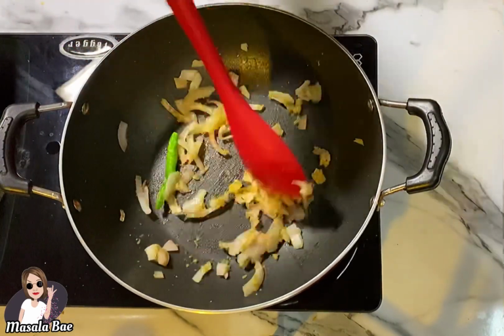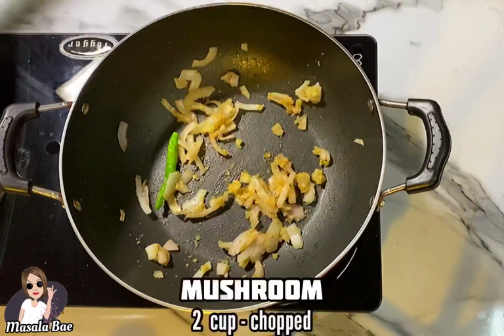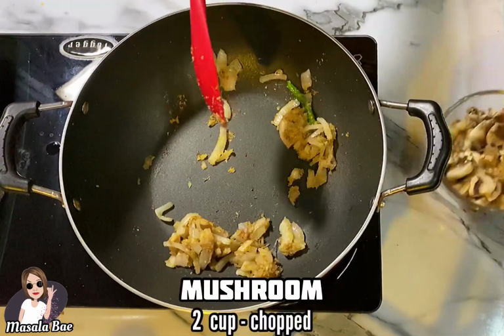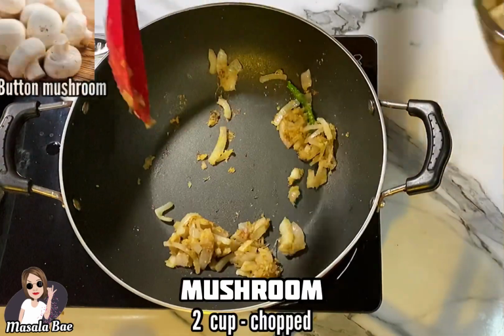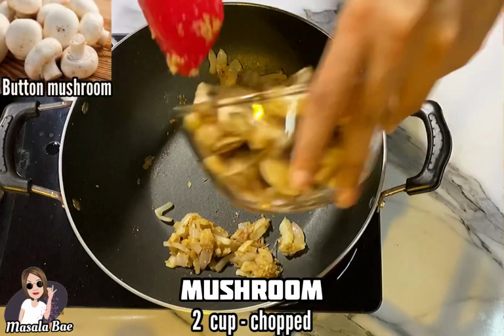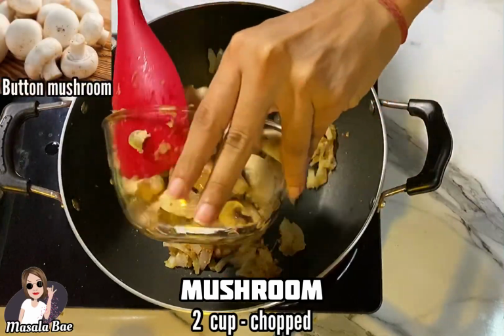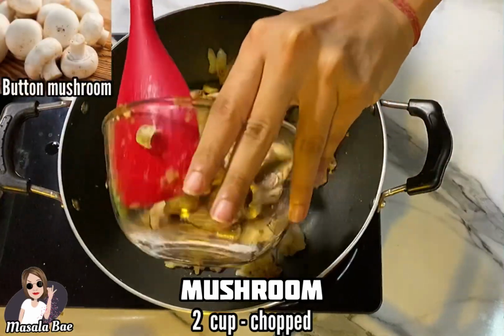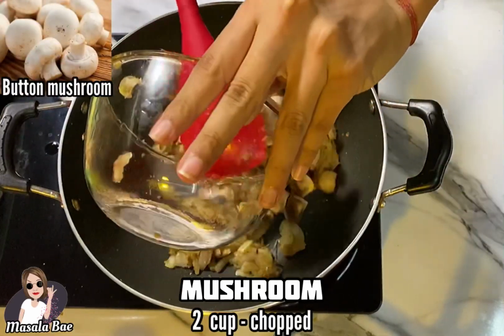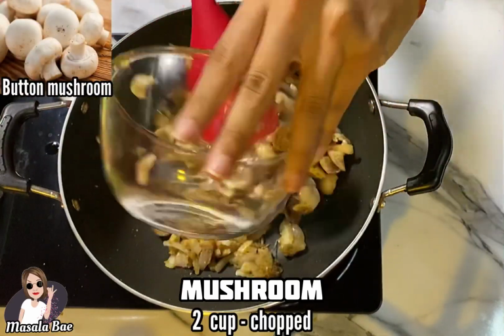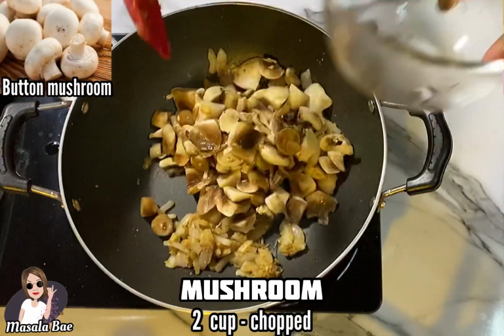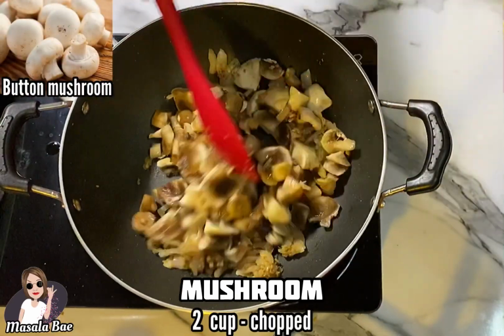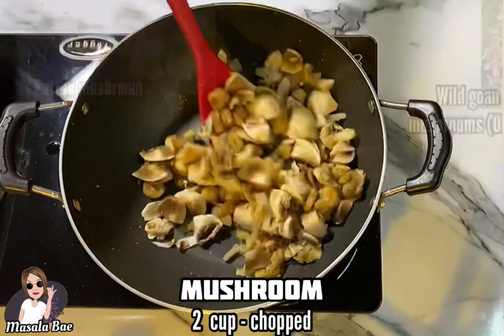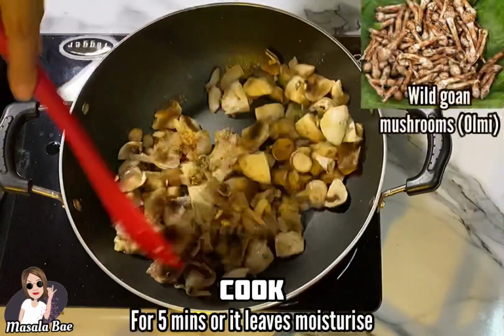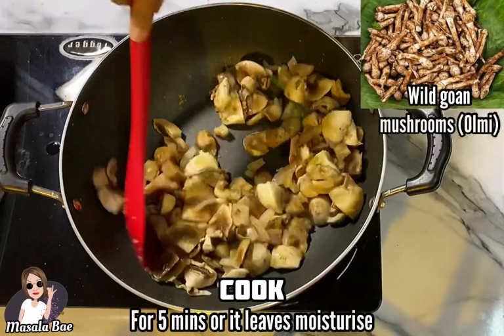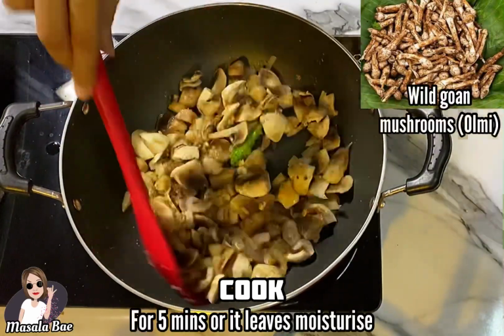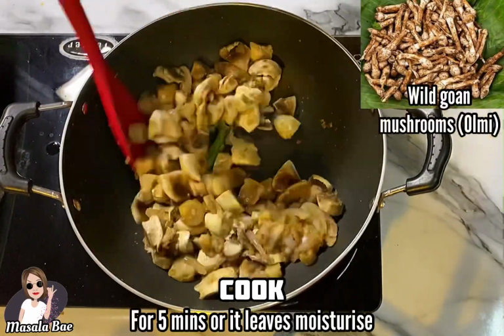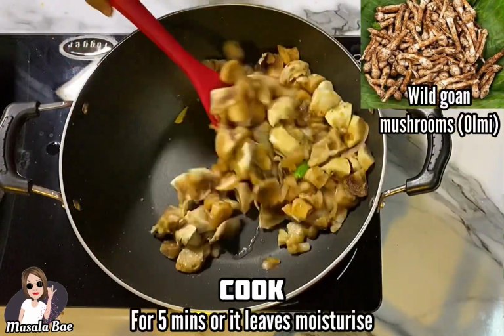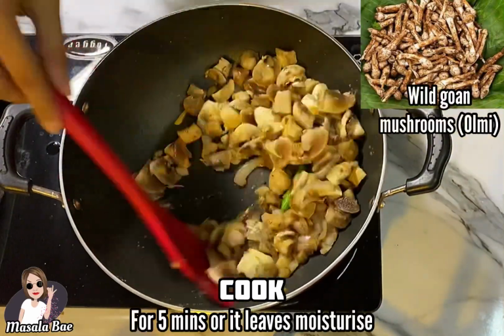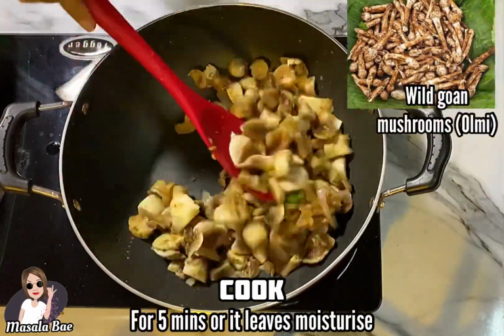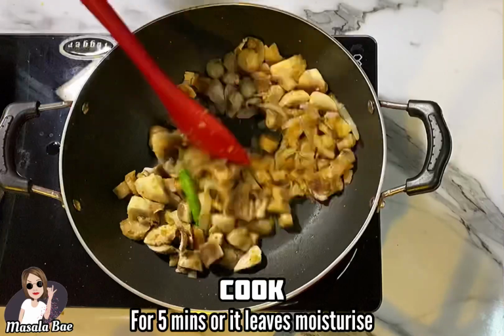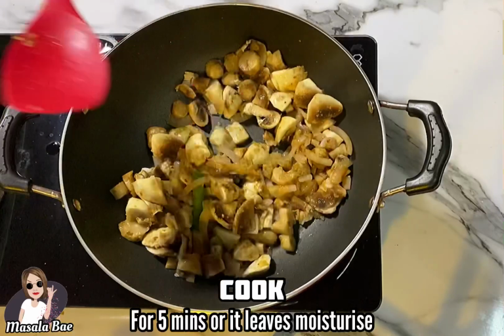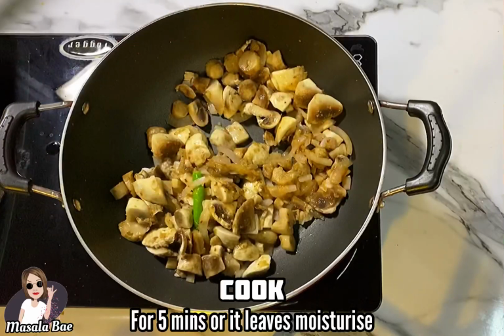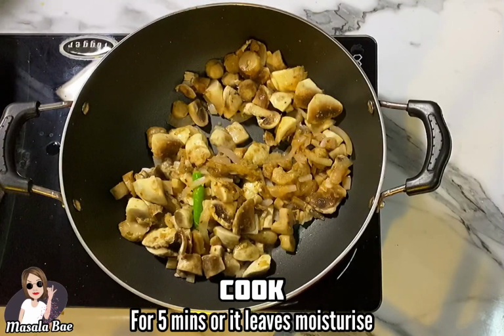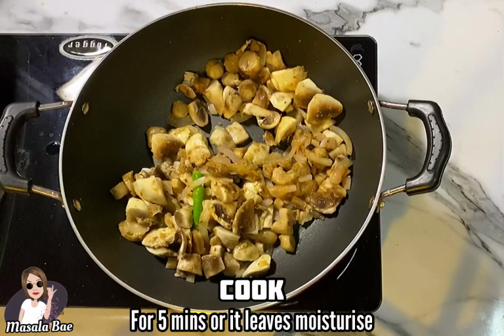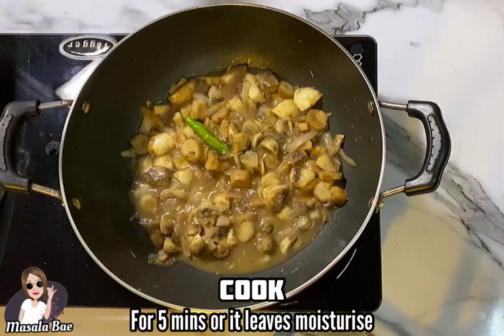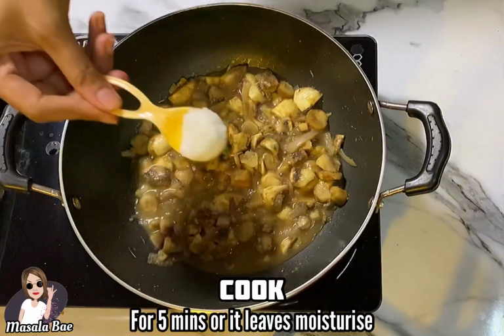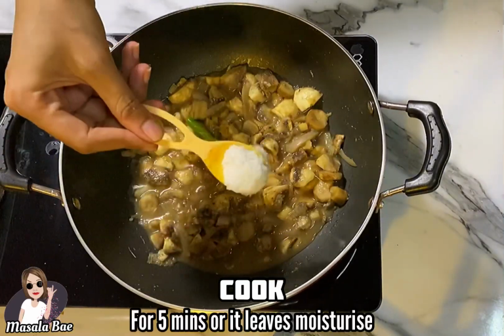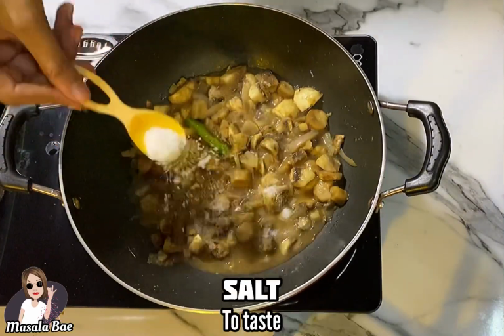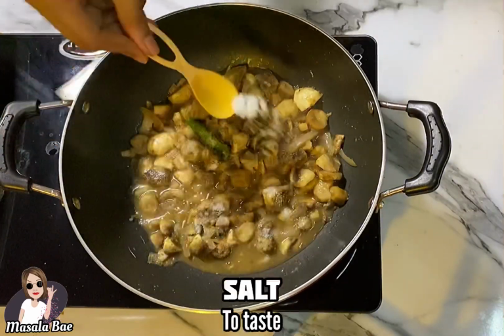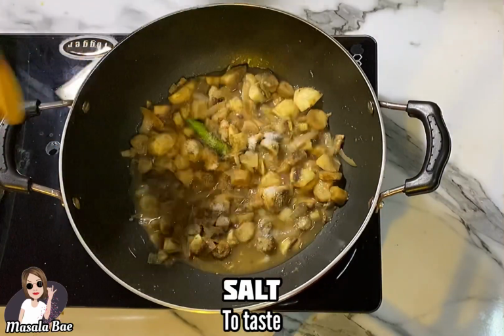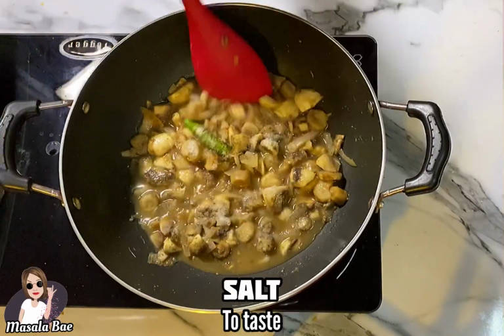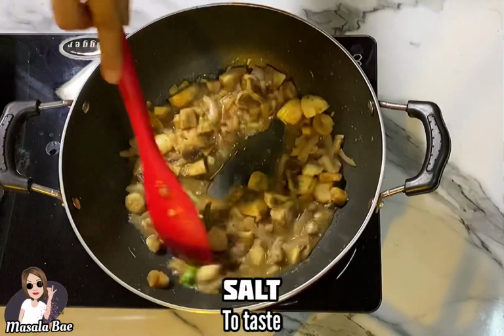Then add 2 cups of chopped mushroom. I'm using button mushrooms here, but it tastes far better with wild Goan mushrooms or alami. Cook for 5 minutes till the mushrooms leave moisture, then add salt to taste.